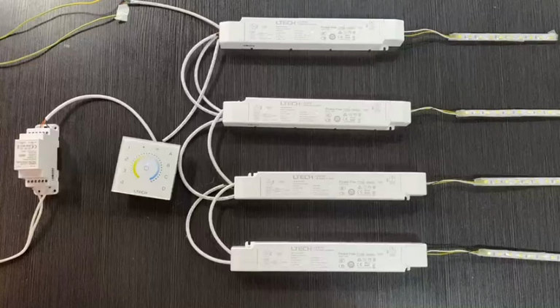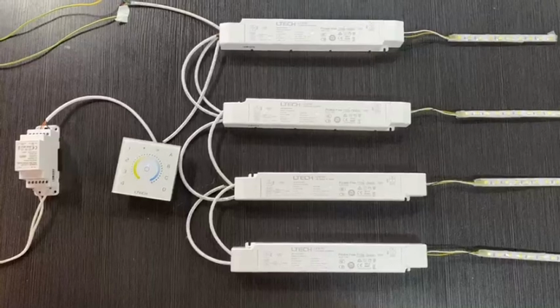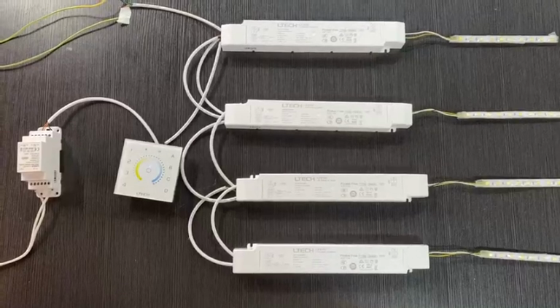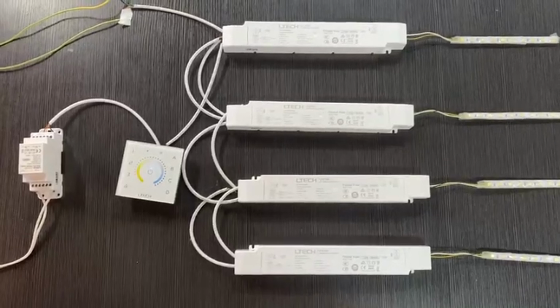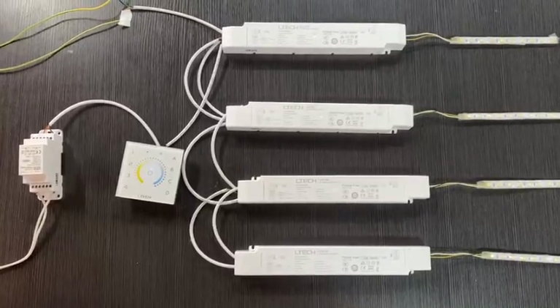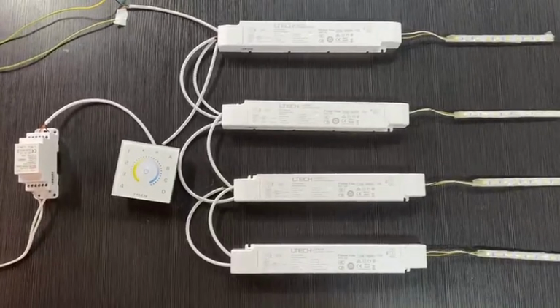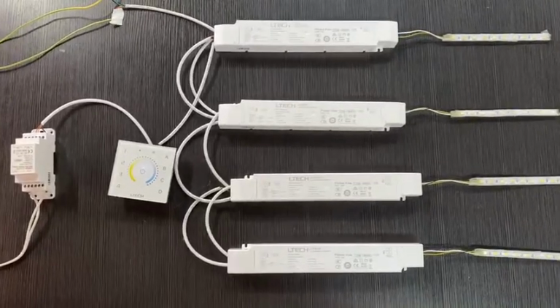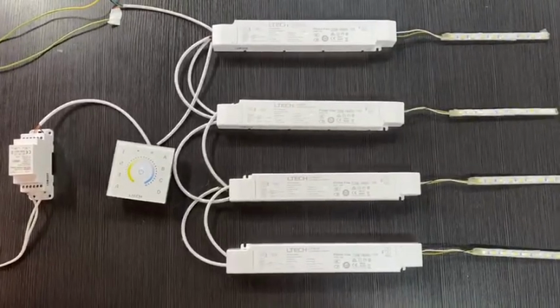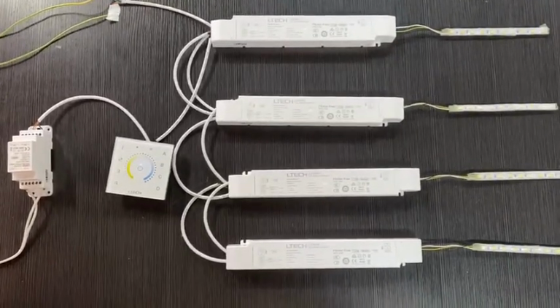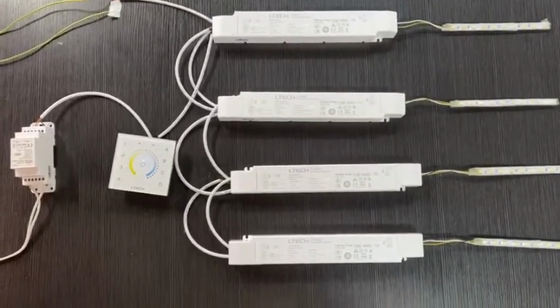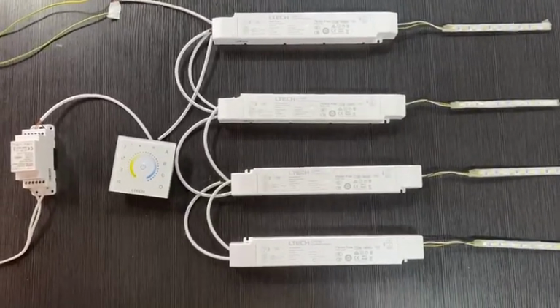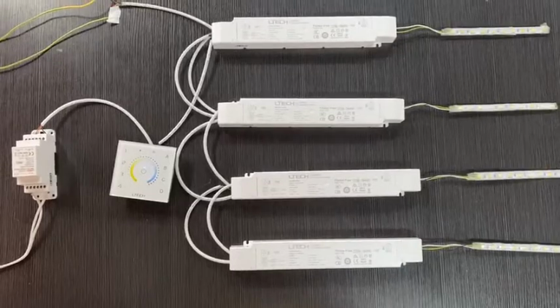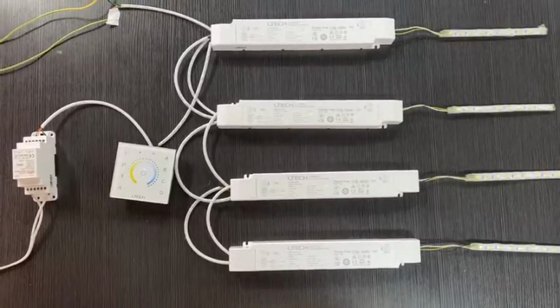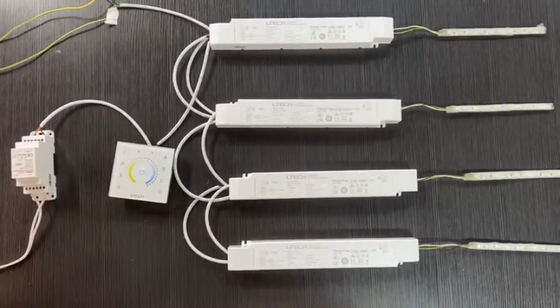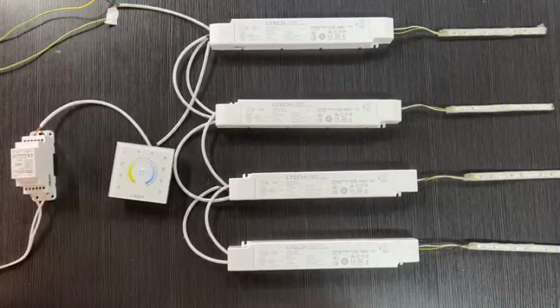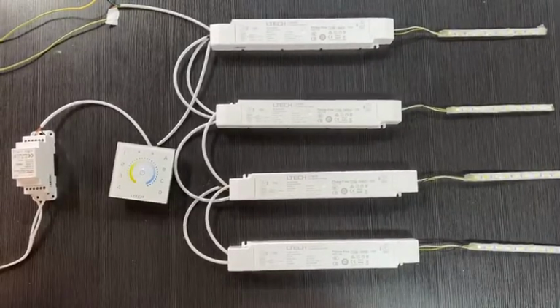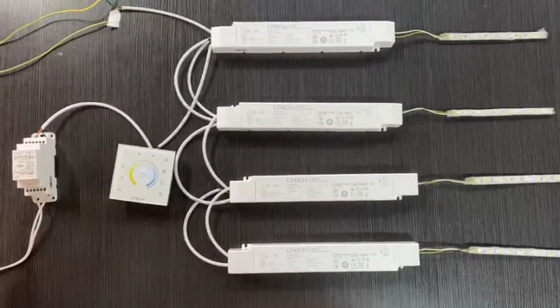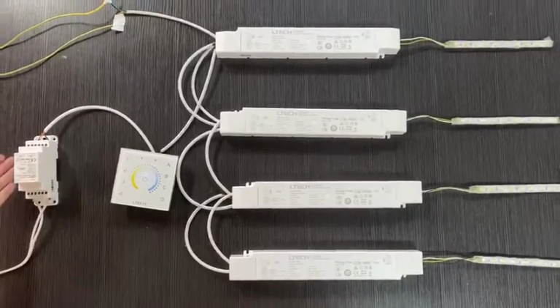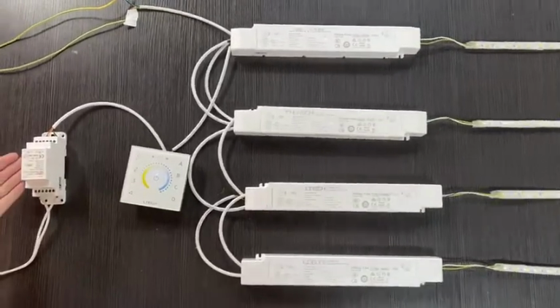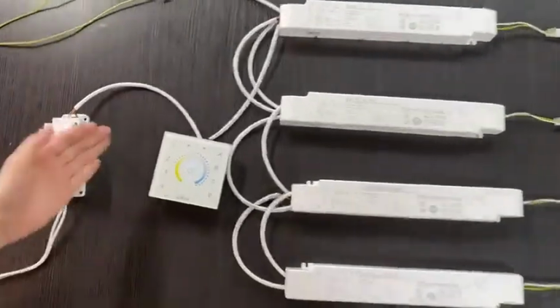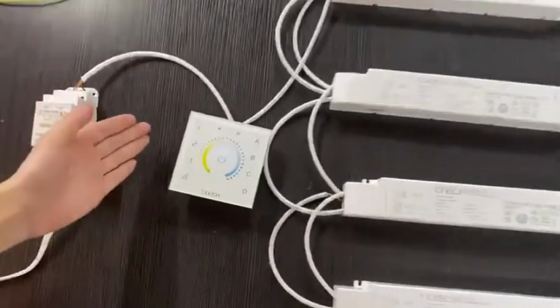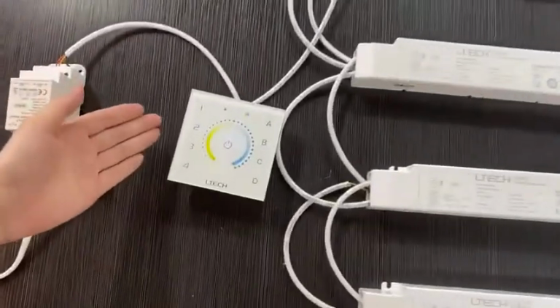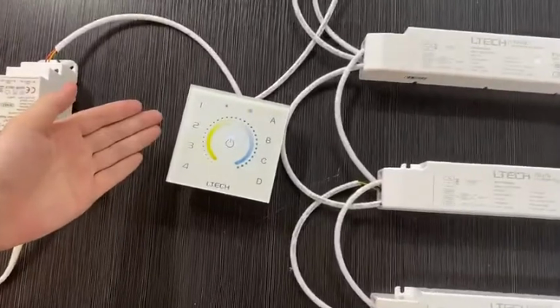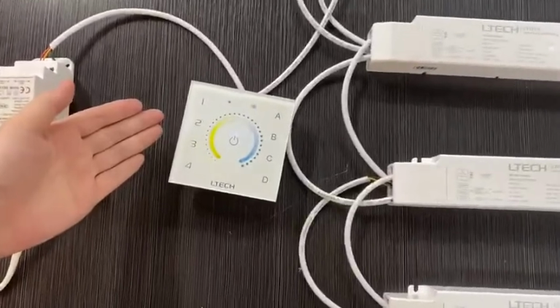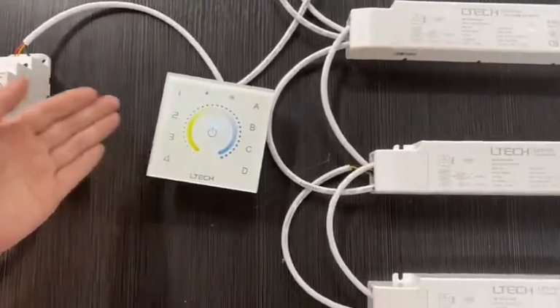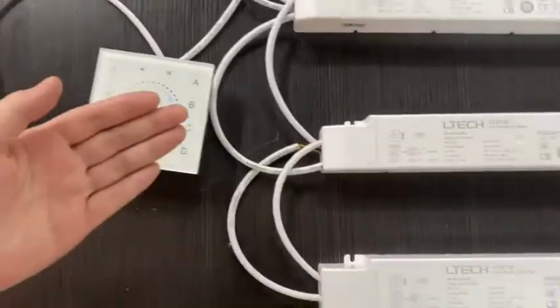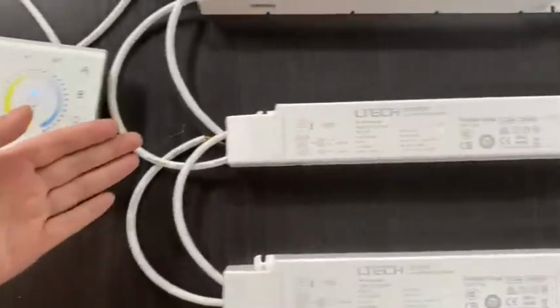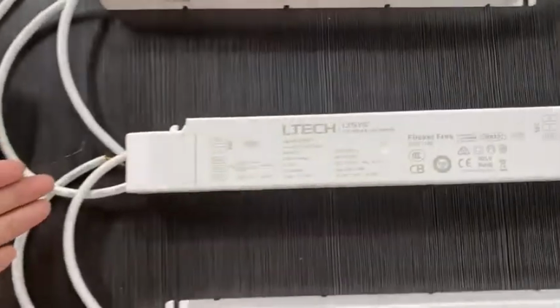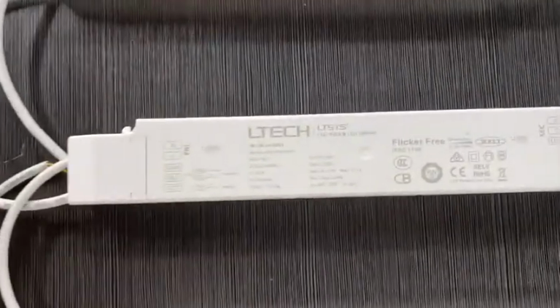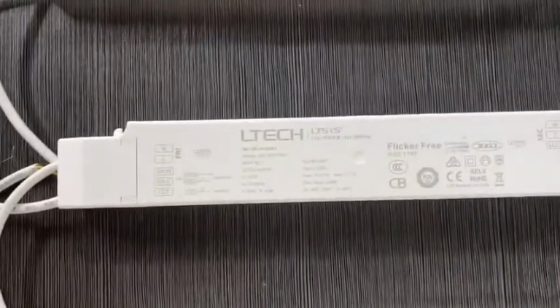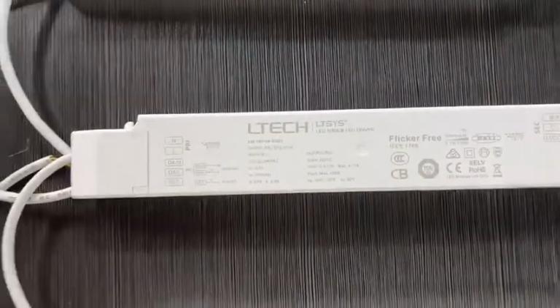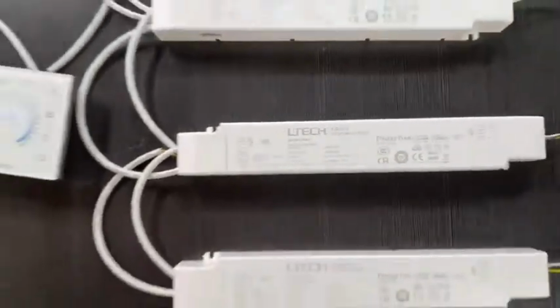Hello, this is Bella from LTAP. Today we would like to introduce the DALI solution, including DALI bus, DT-A21 dimmer and driver. Let's get started.